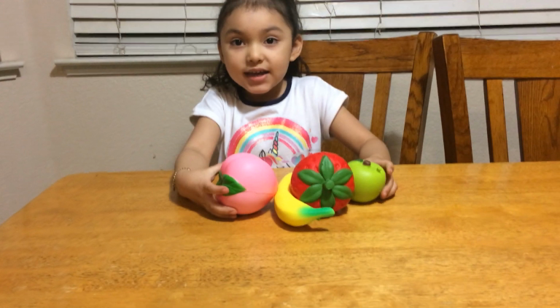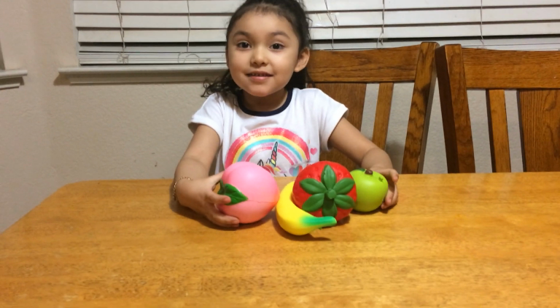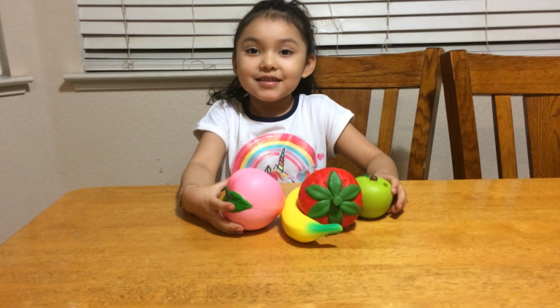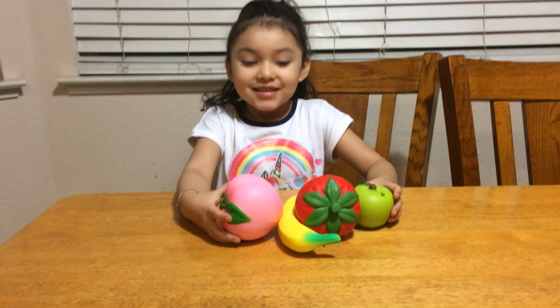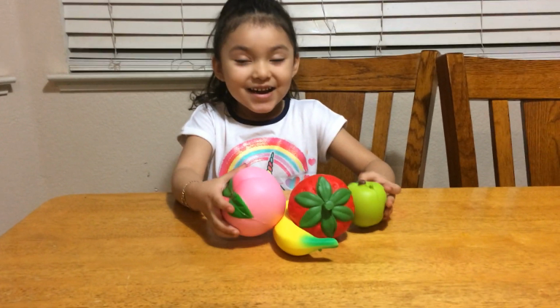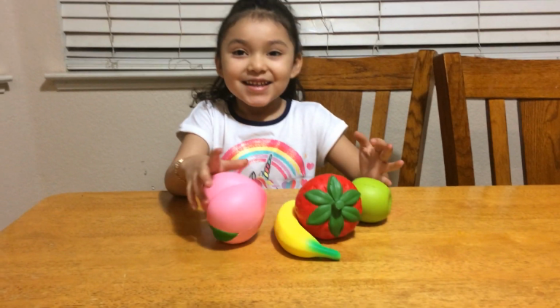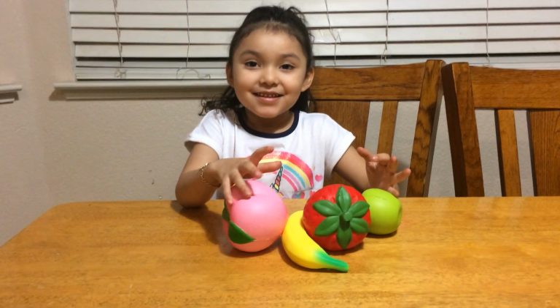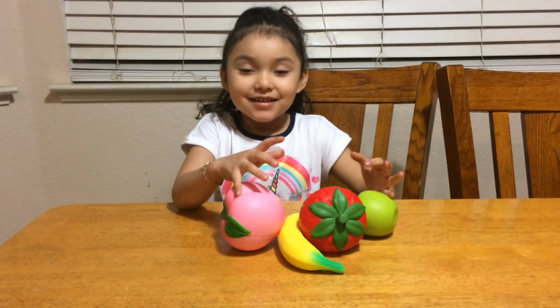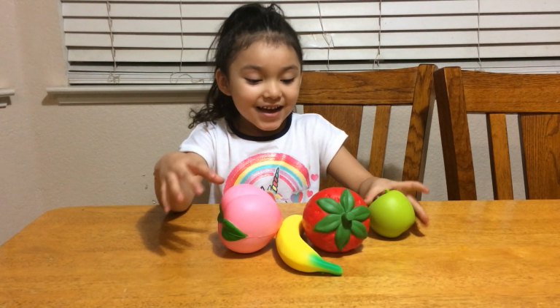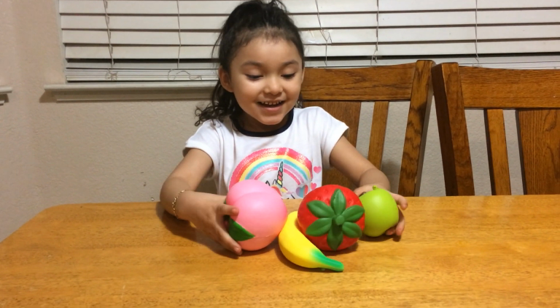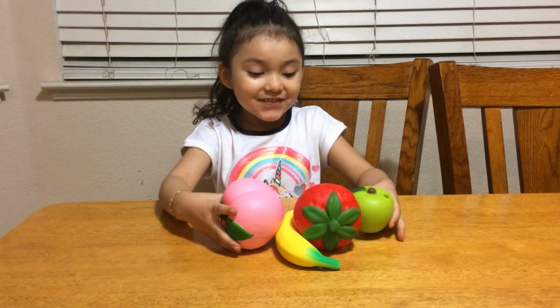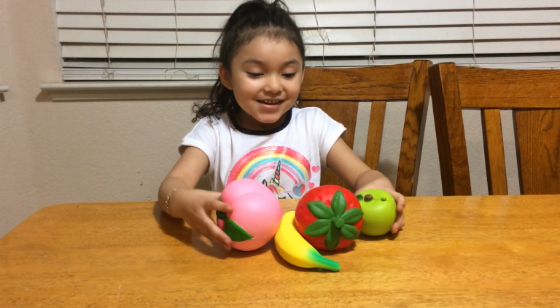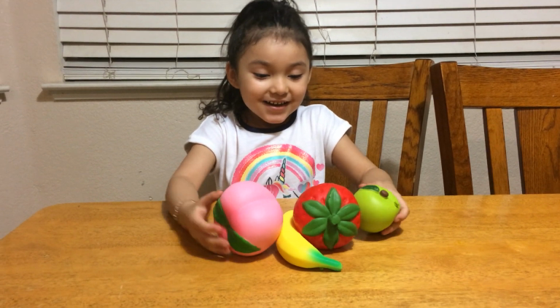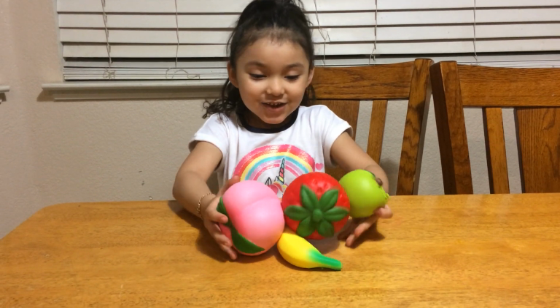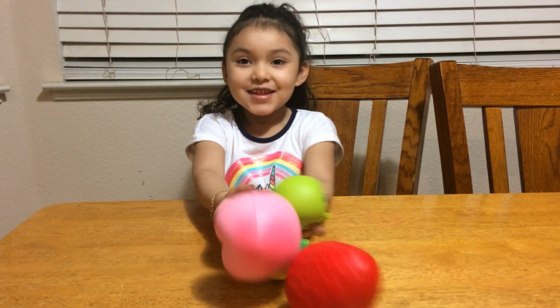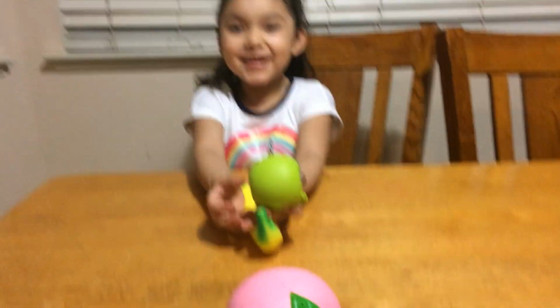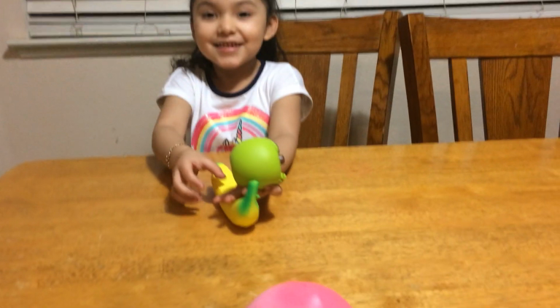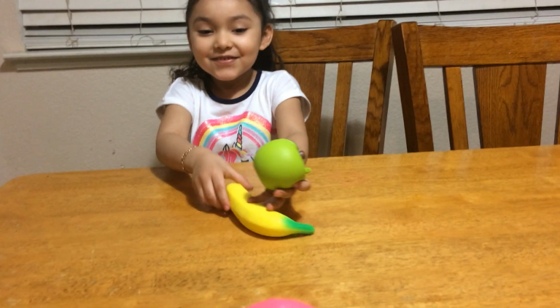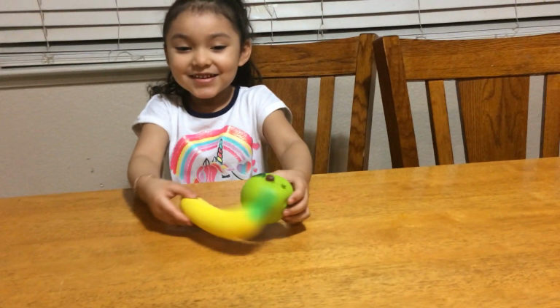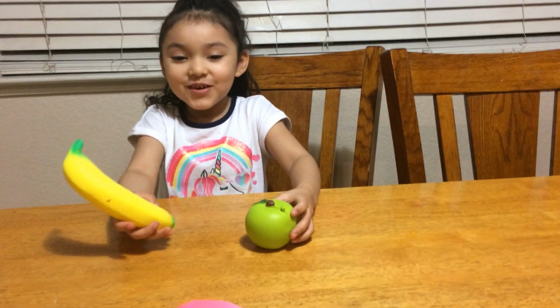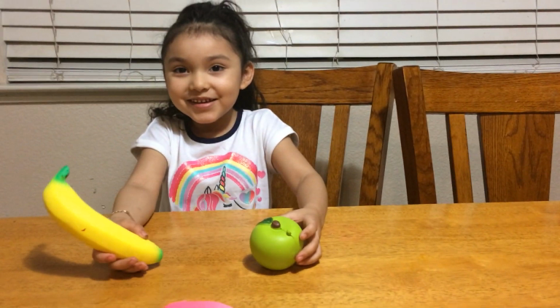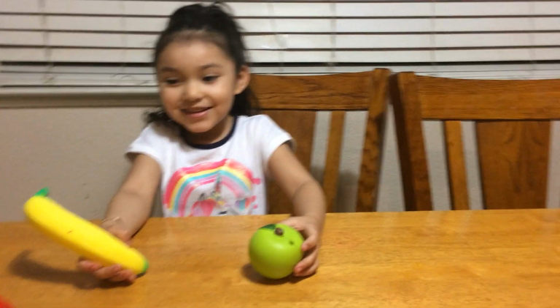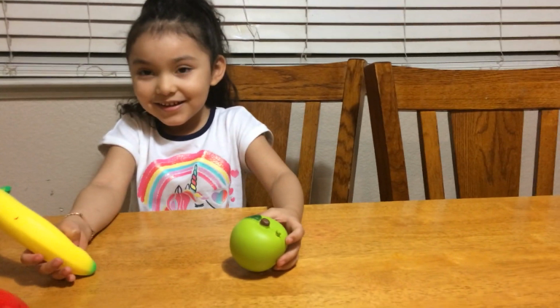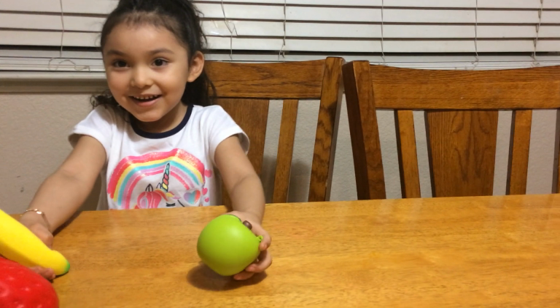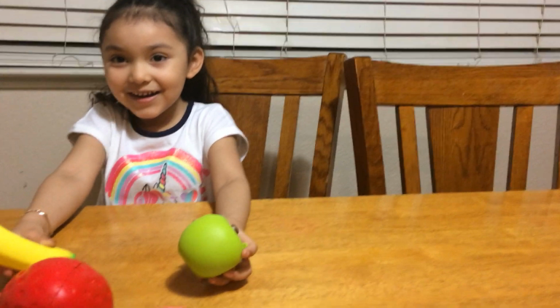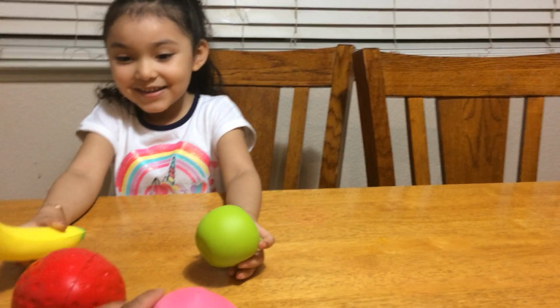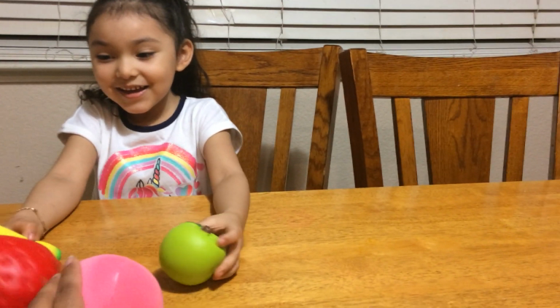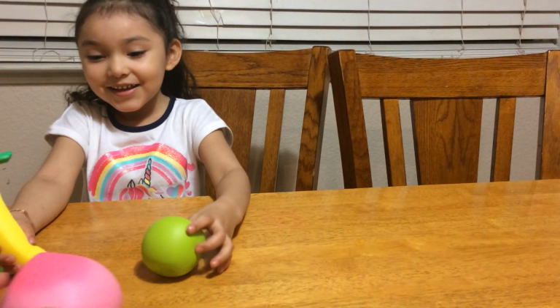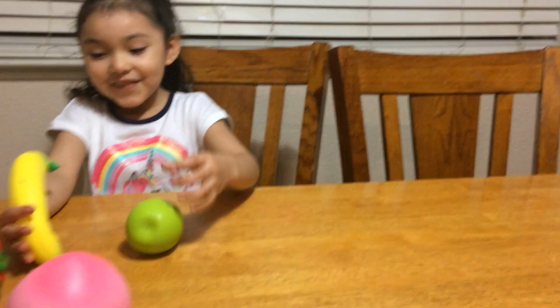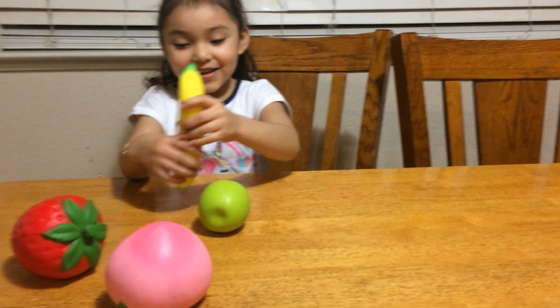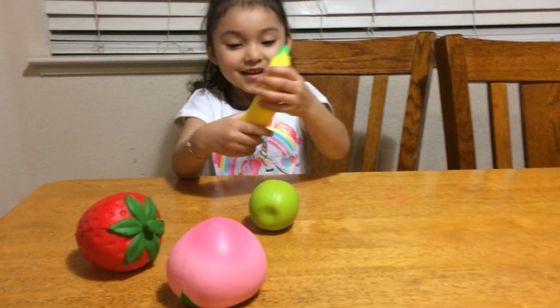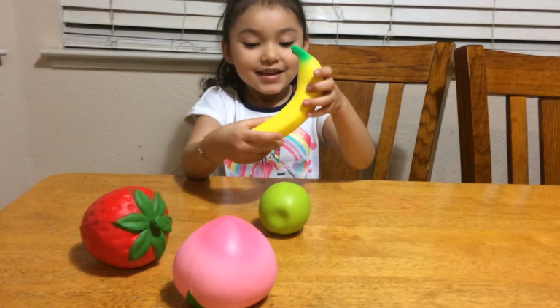Hi kids. Hi Jenna. Hi. What do you have? I have squishies. Whoa, they keep rolling. So she's got some fruit slow rising squishies that they sent her.